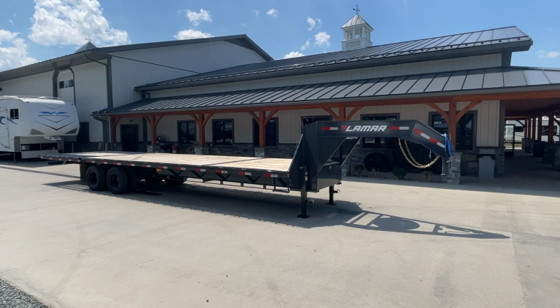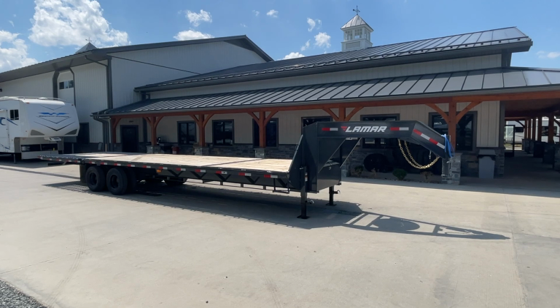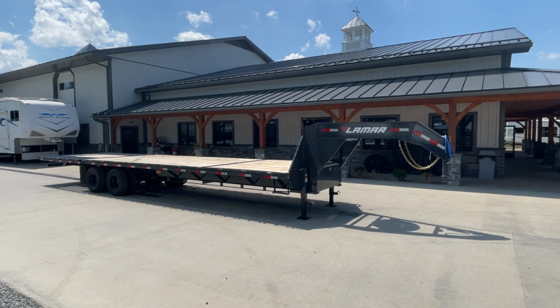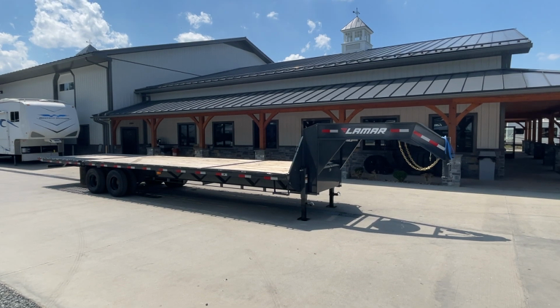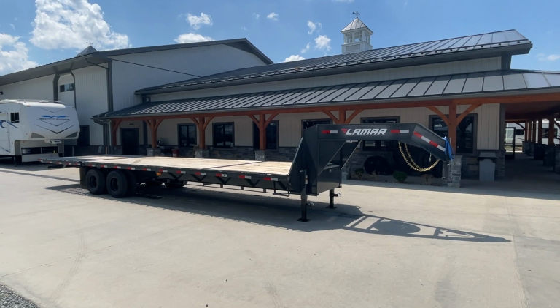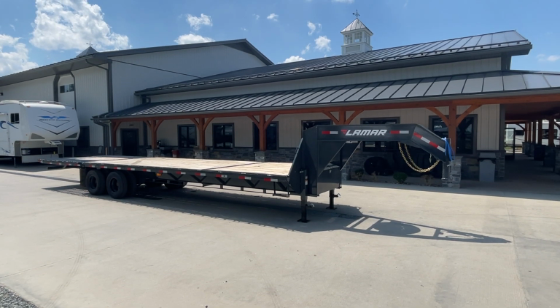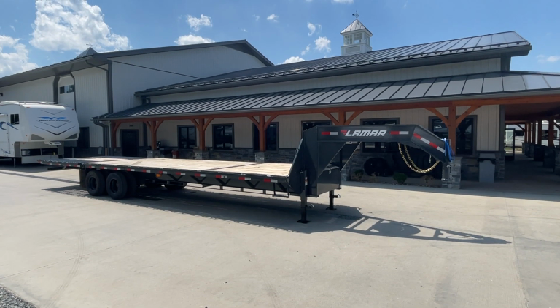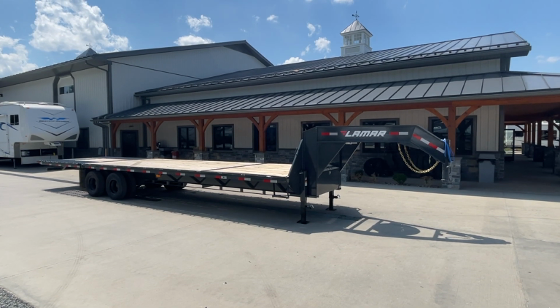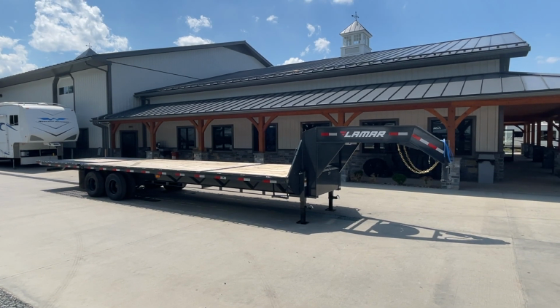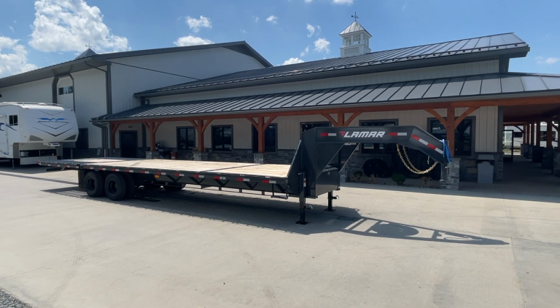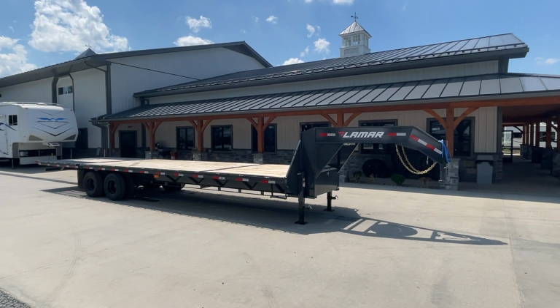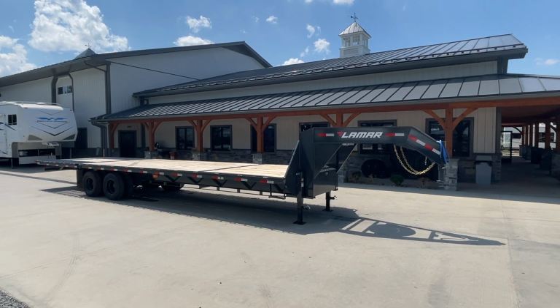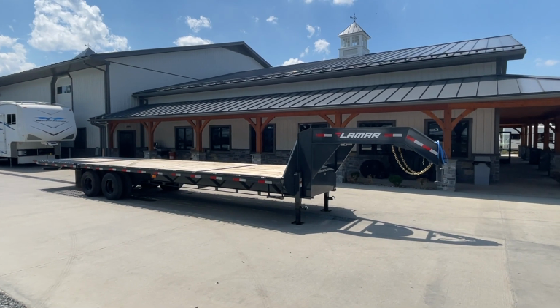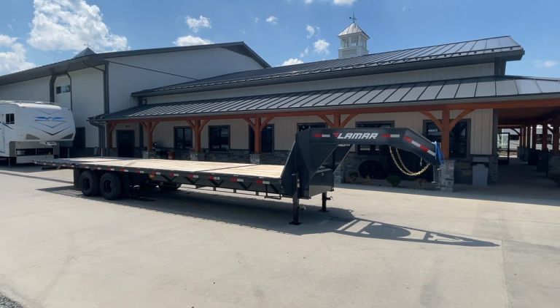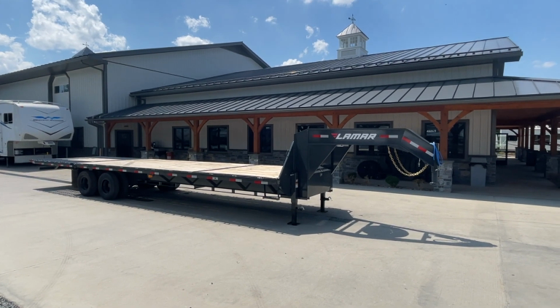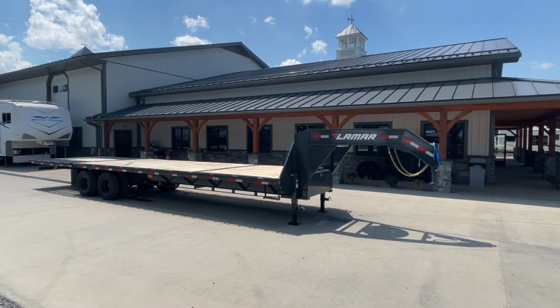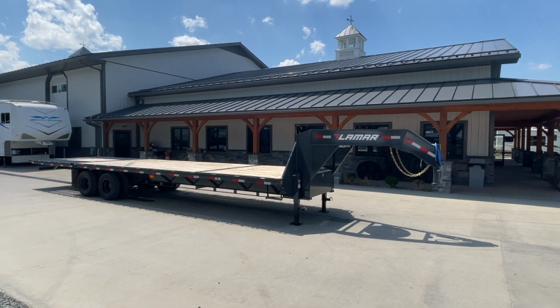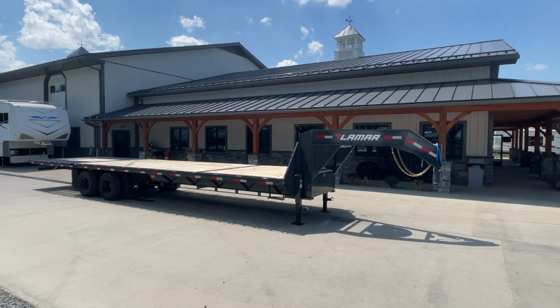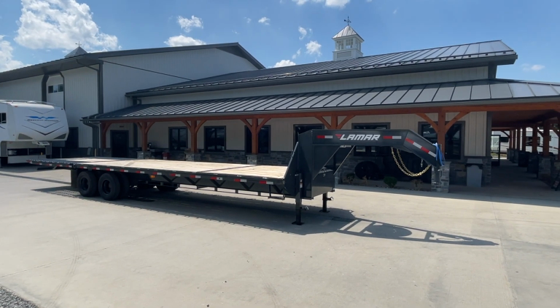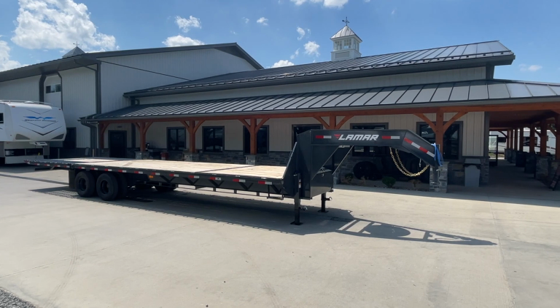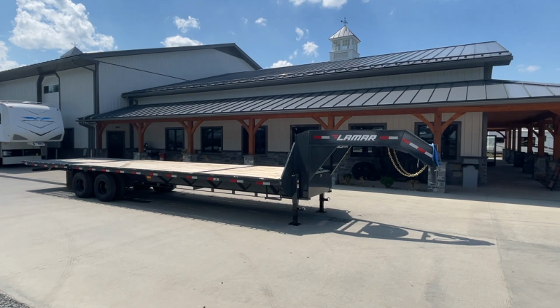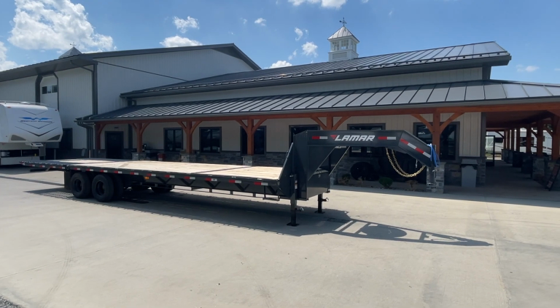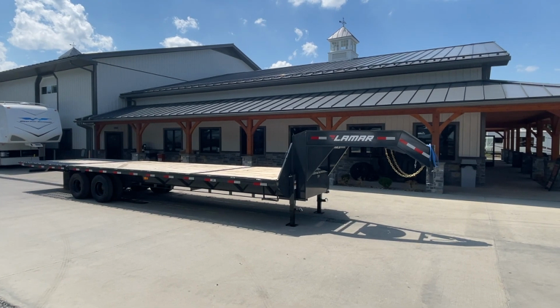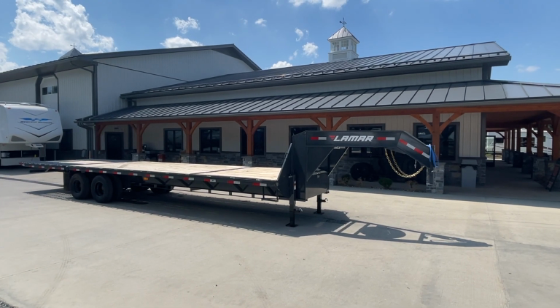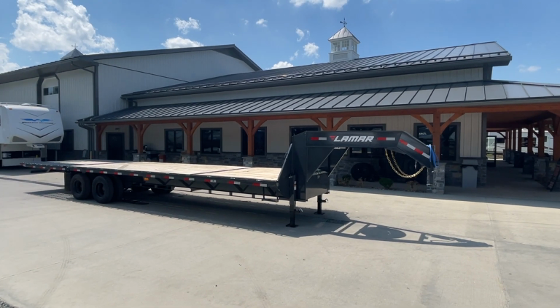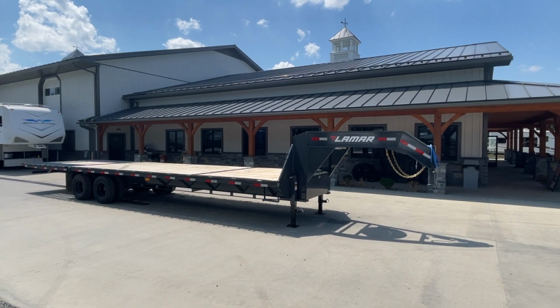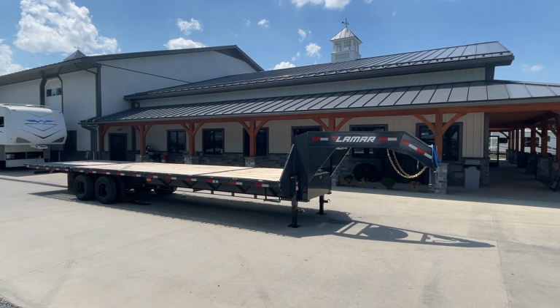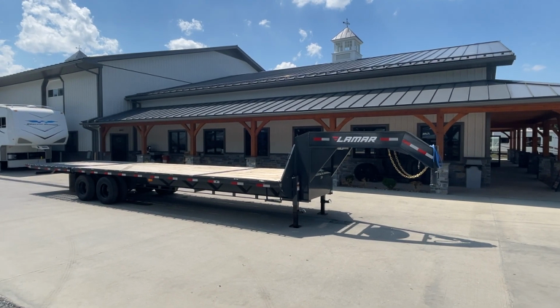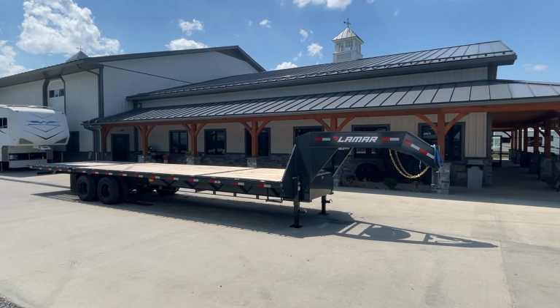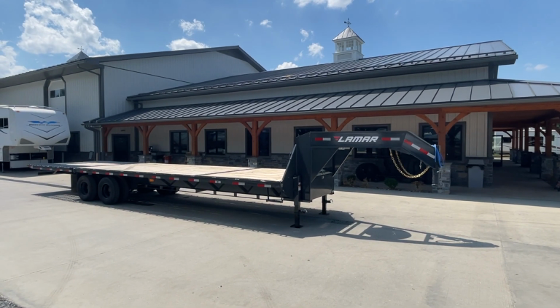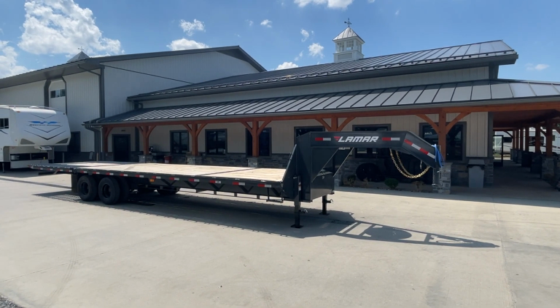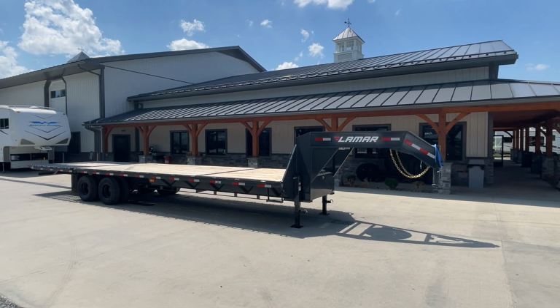Hey guys, Greg at Best Choice Trailers here. Today I'm going to take you for a walk around a Lamar 102 by 32 foot gooseneck deck over hydraulic dovetail.